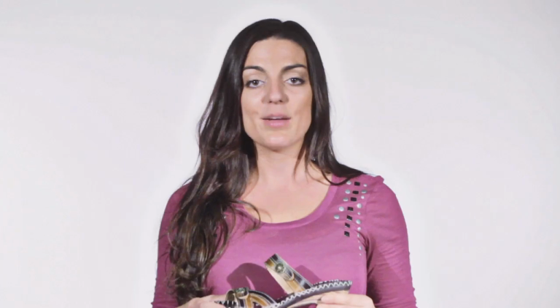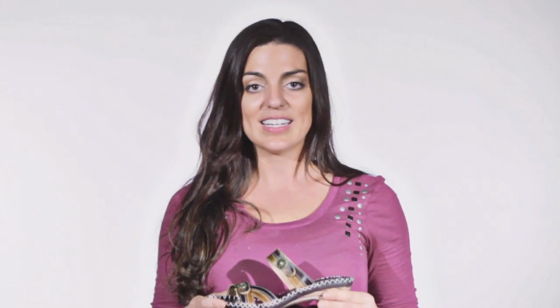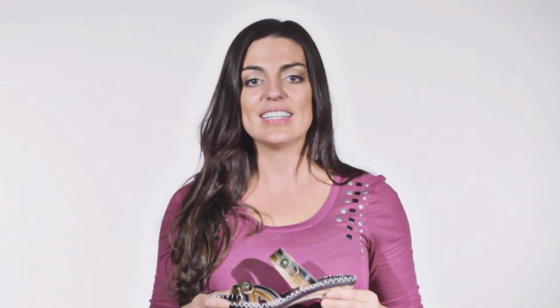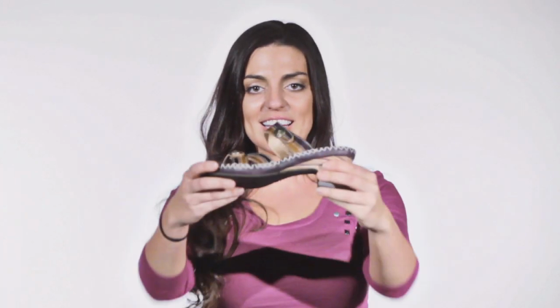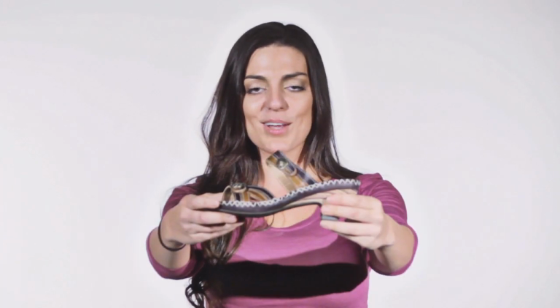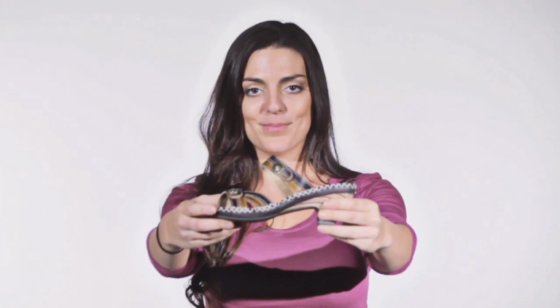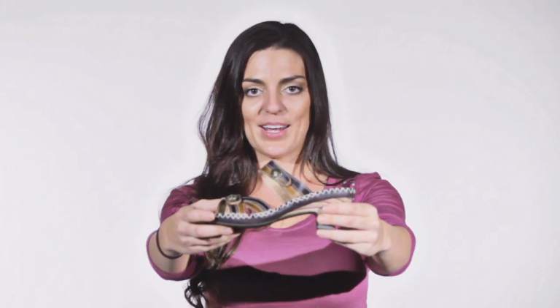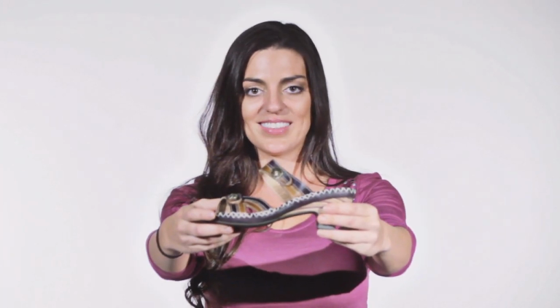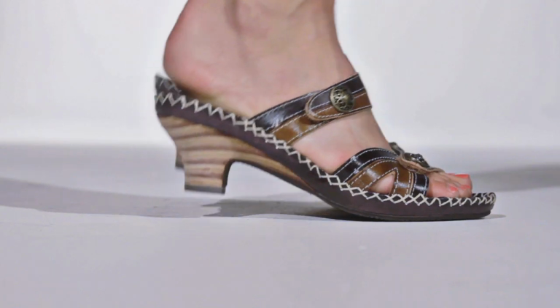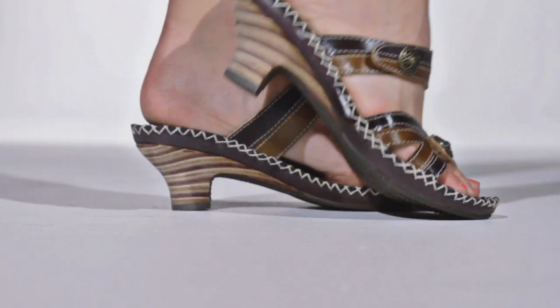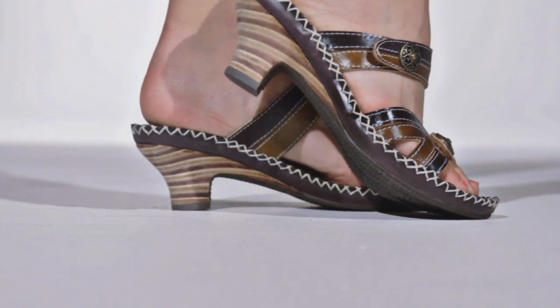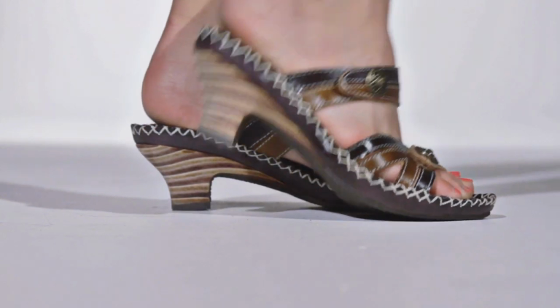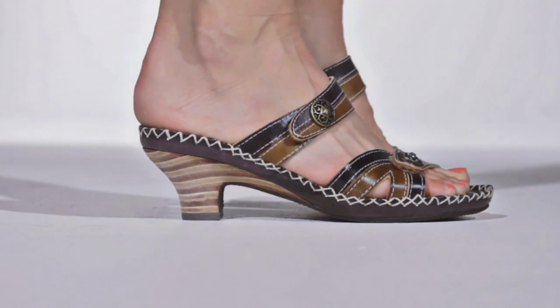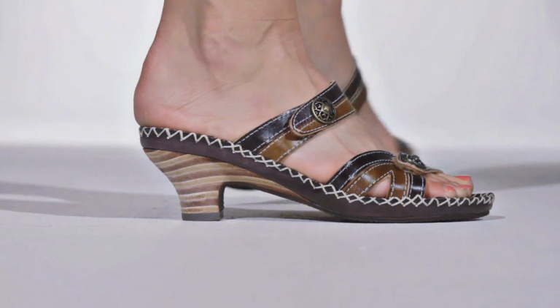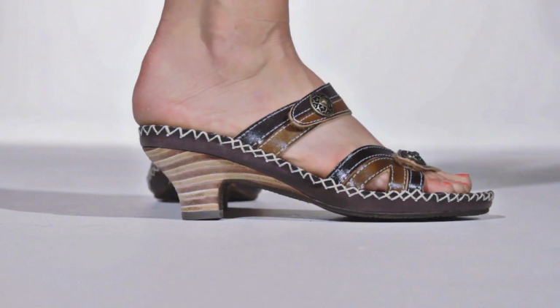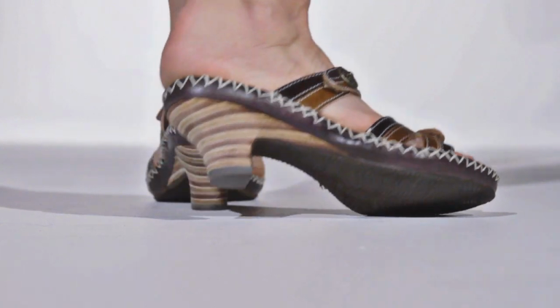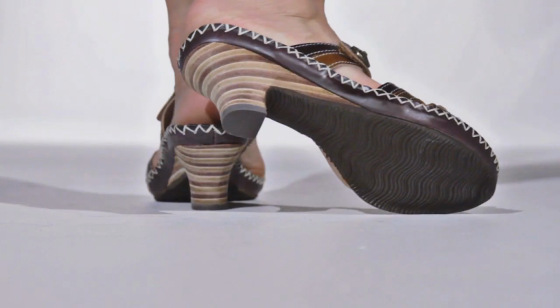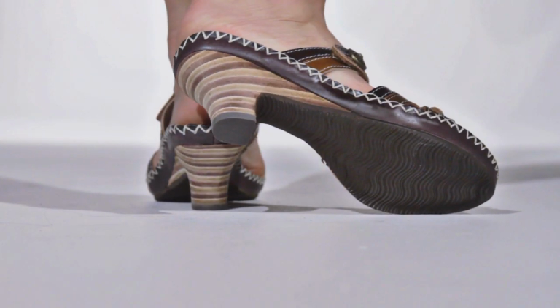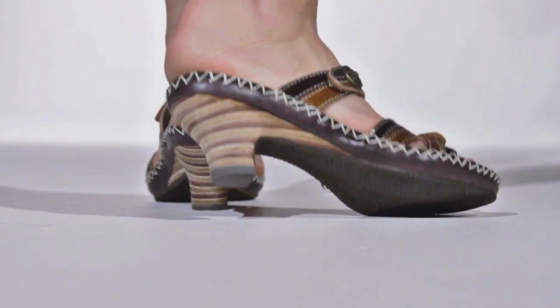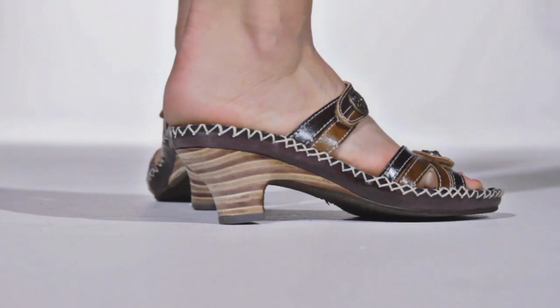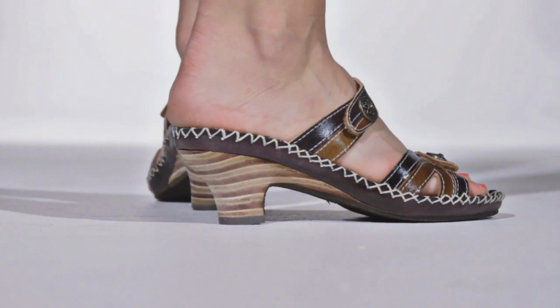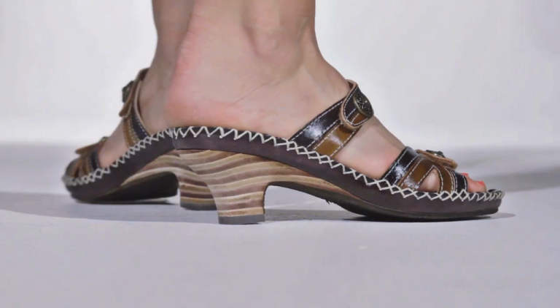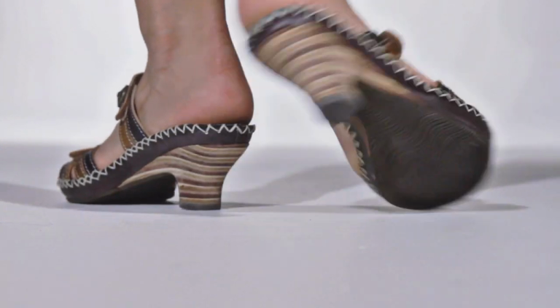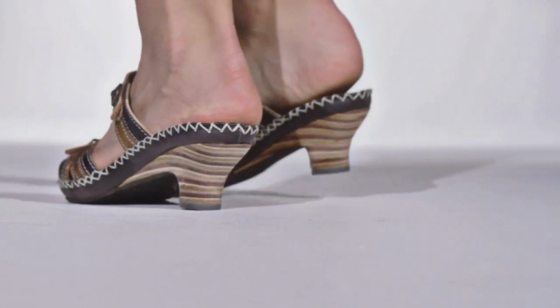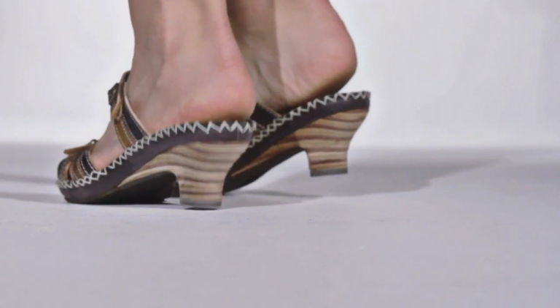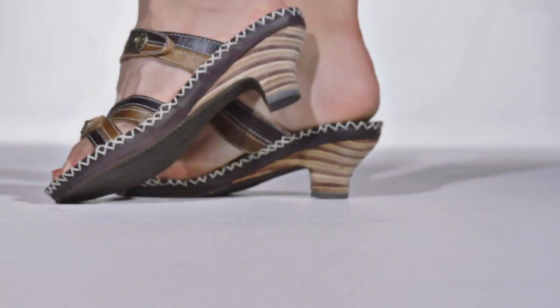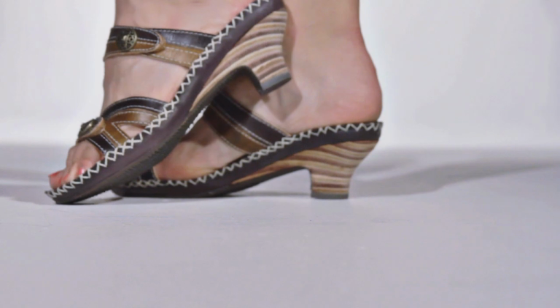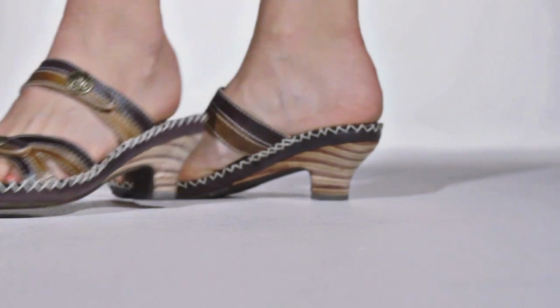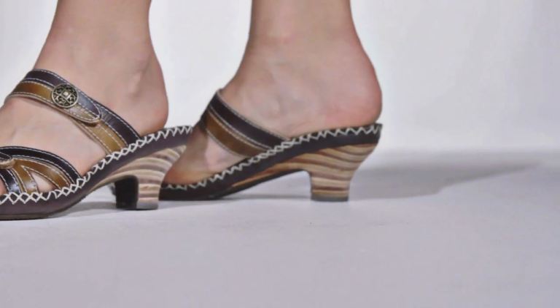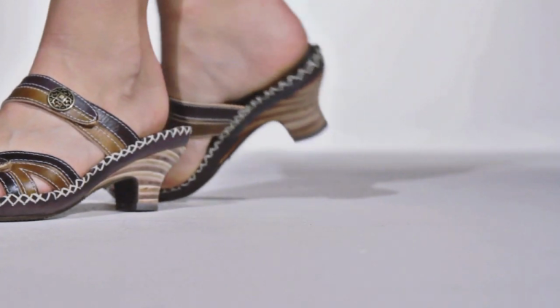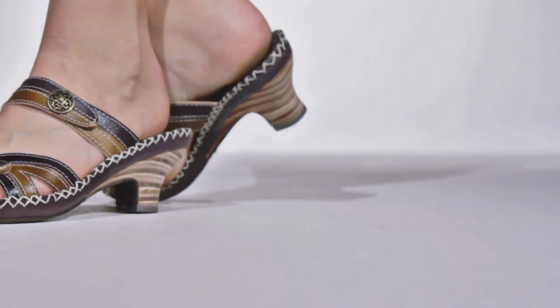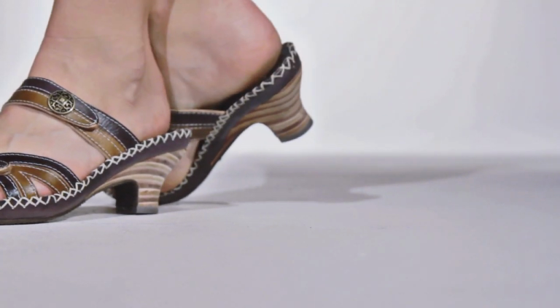Hi, I'm Christine, and this is the Exotic by Springstep. This double-banded leather slide features two-tone textured bands accented by unique ornaments, while contrast-tone cross-stitching increases this sandal's lifespan.